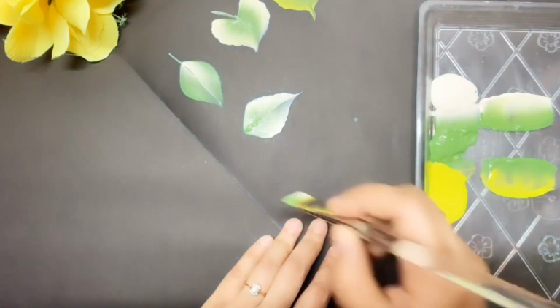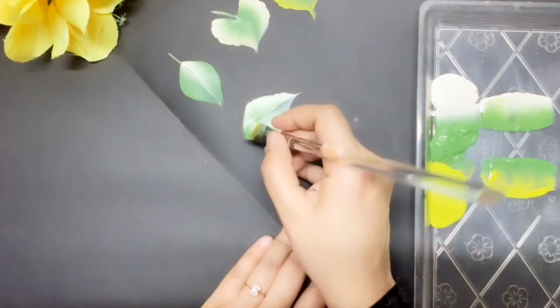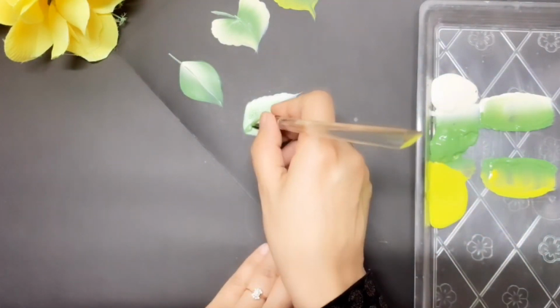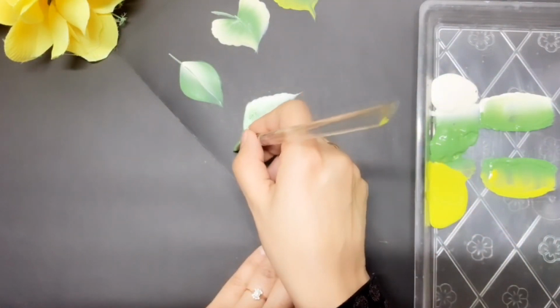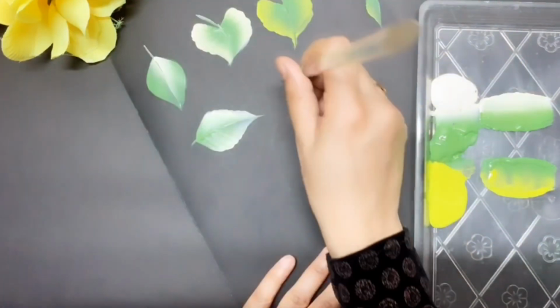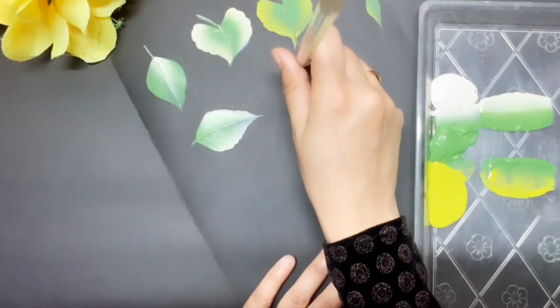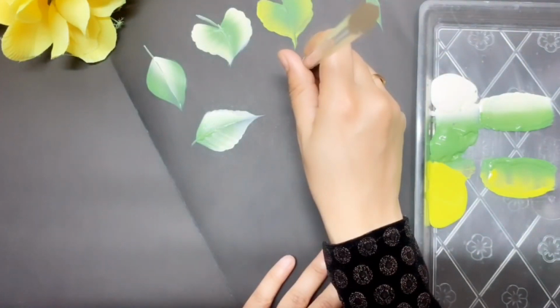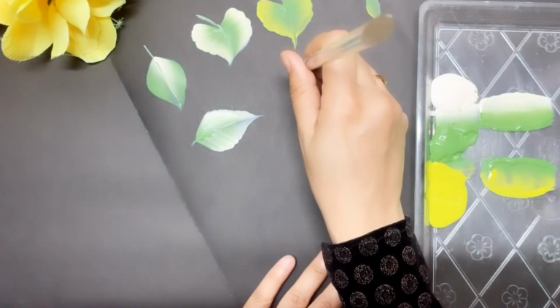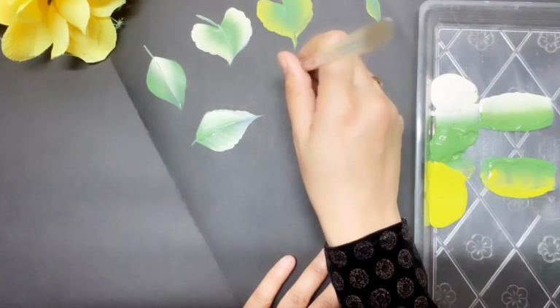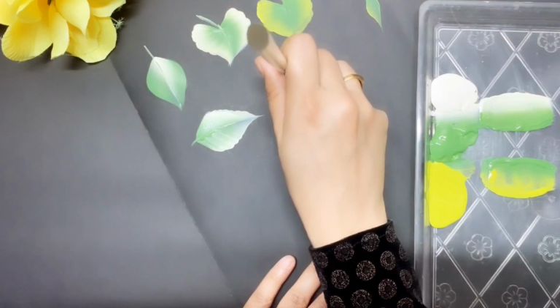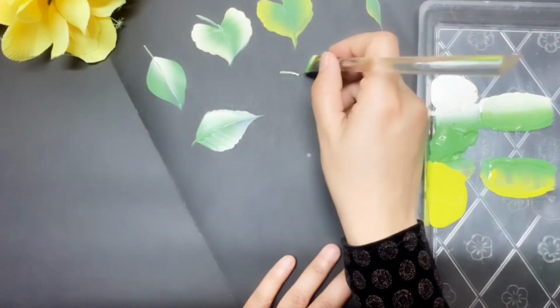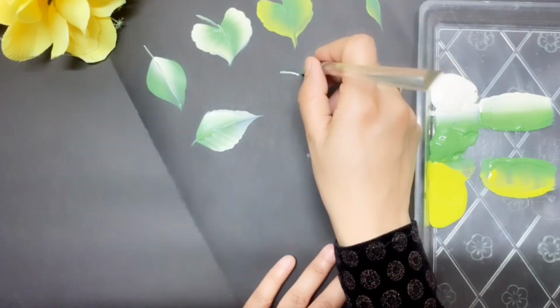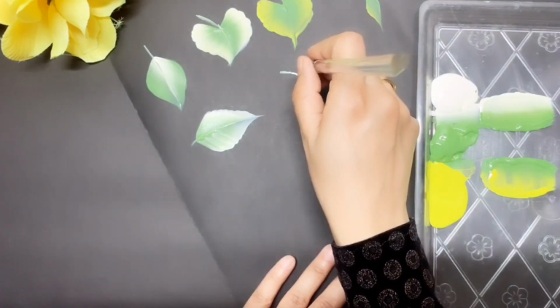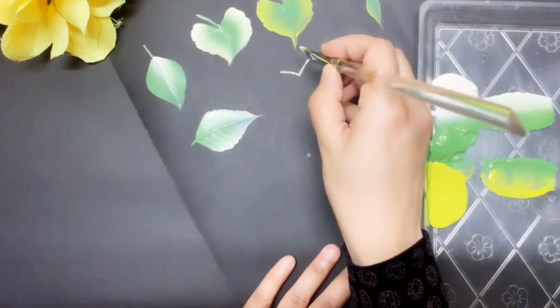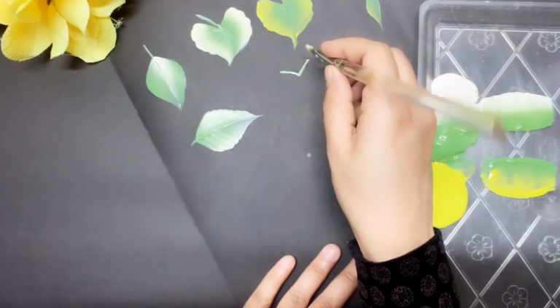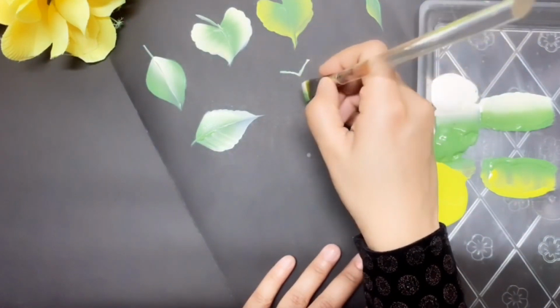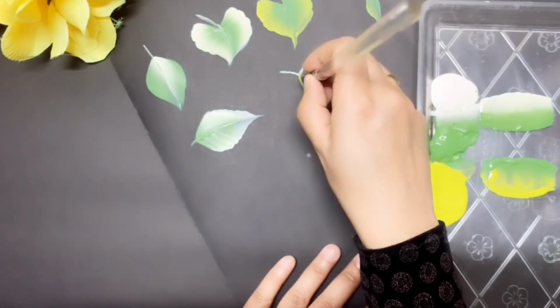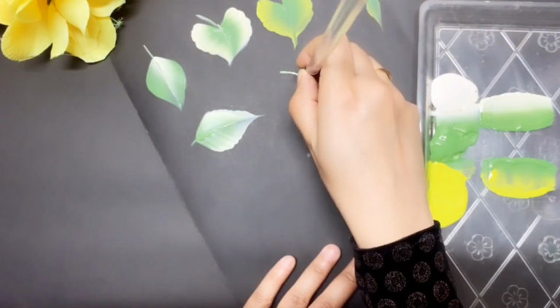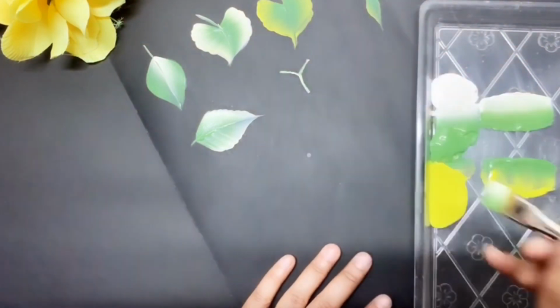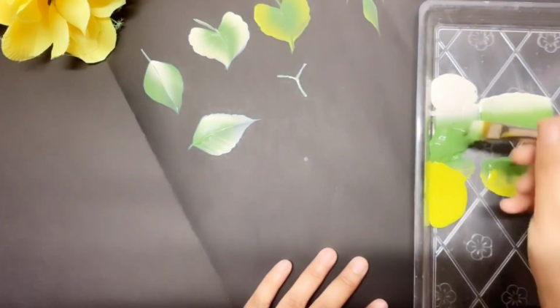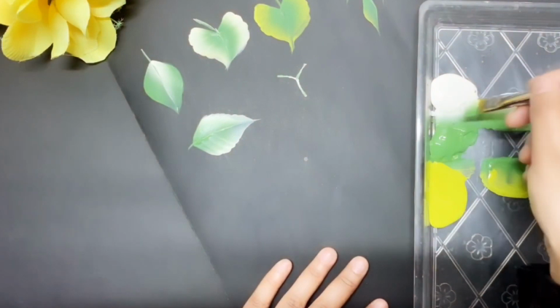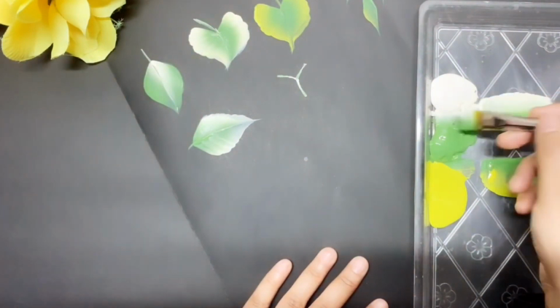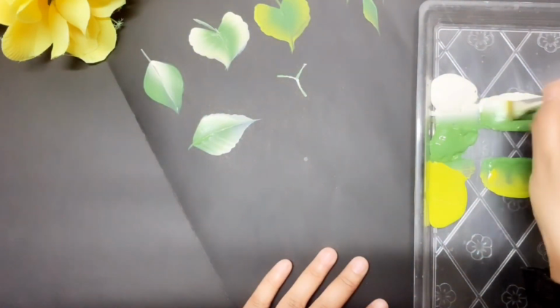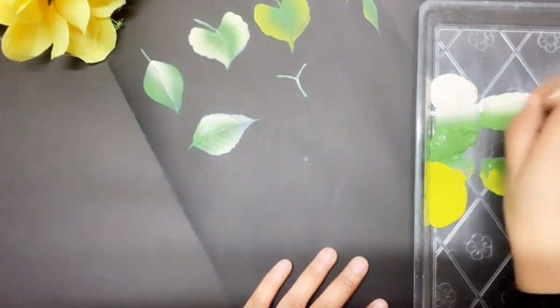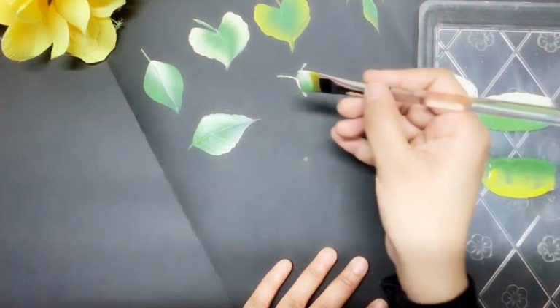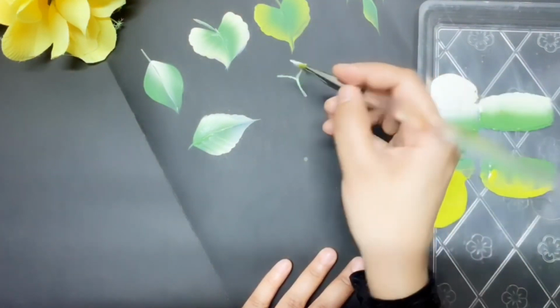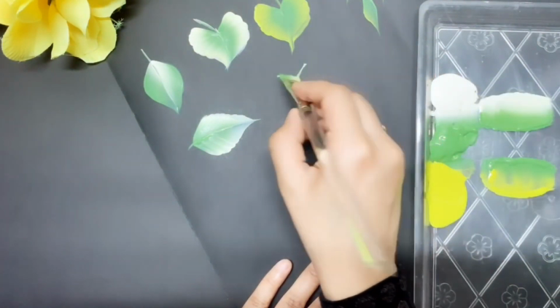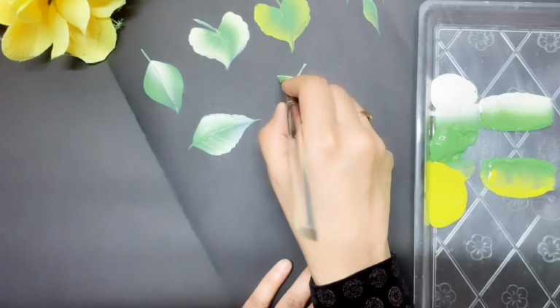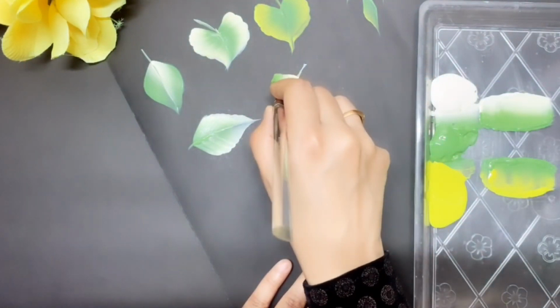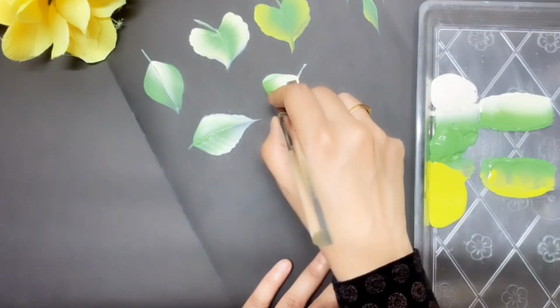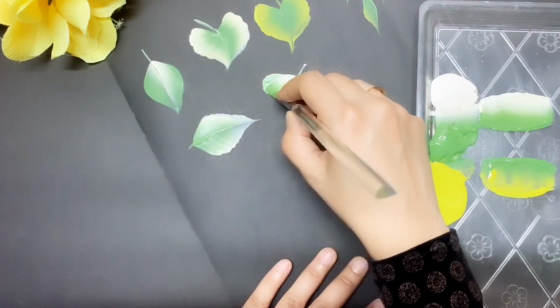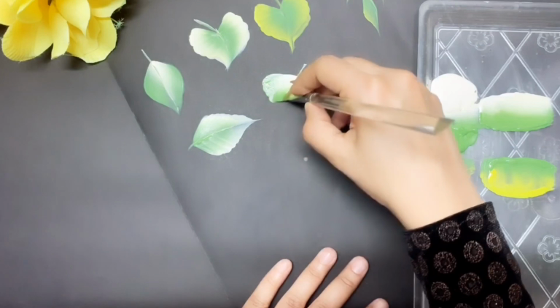Now we're going to try another type of round leaf, something like a water lily leaf. Here also I'm starting with Y. Now you can see how I'm twisting my brush to get the round shape.